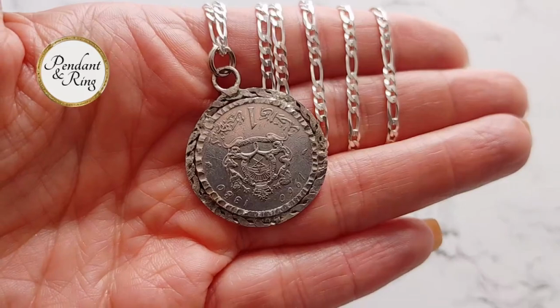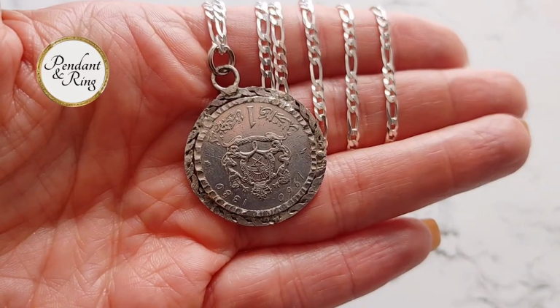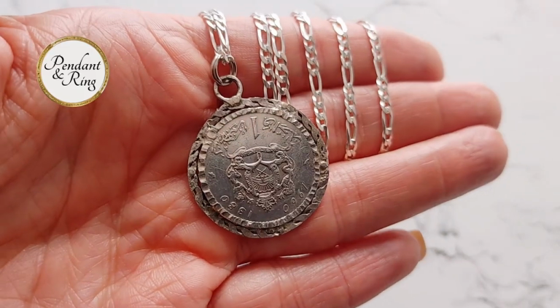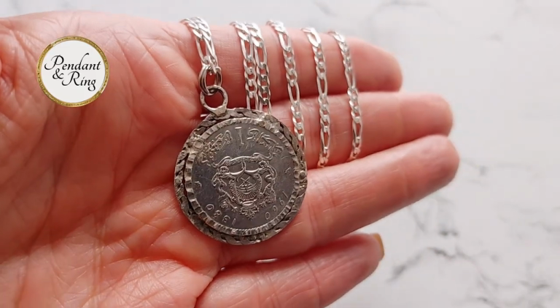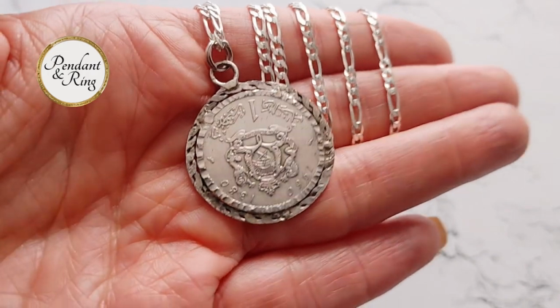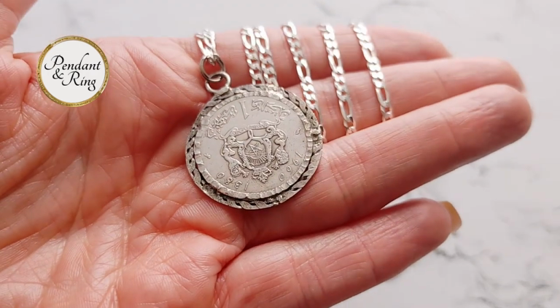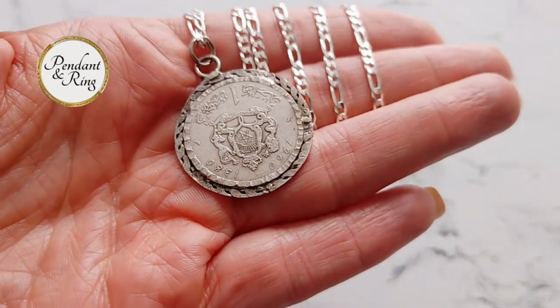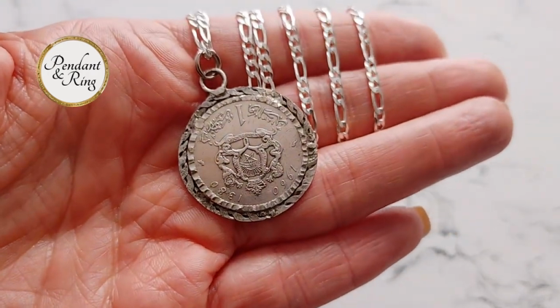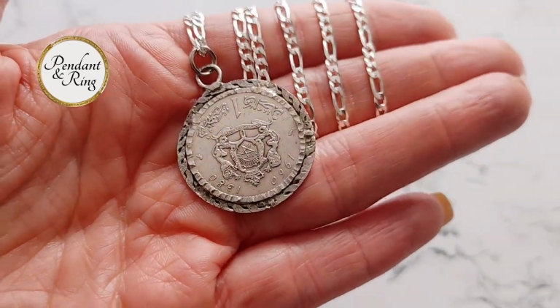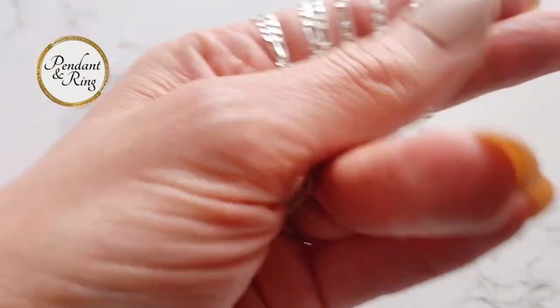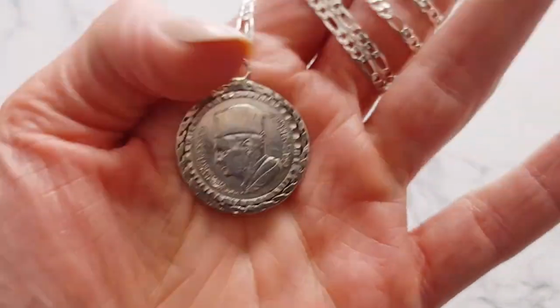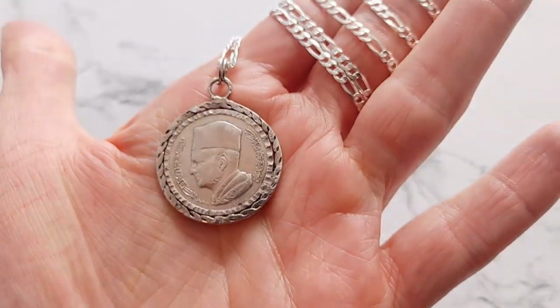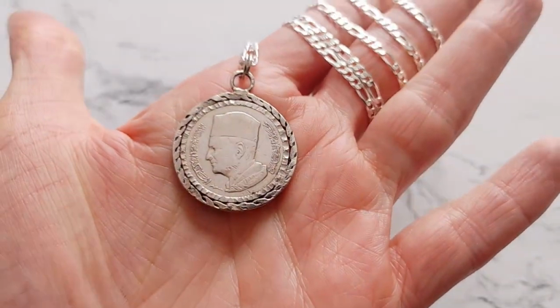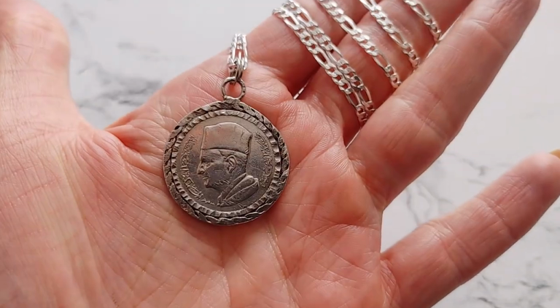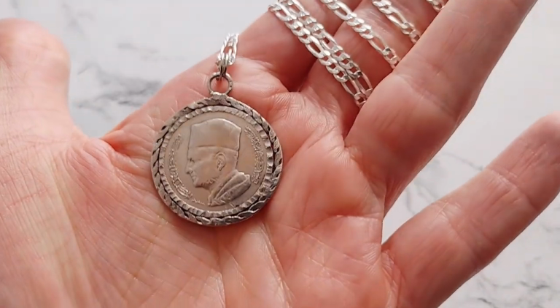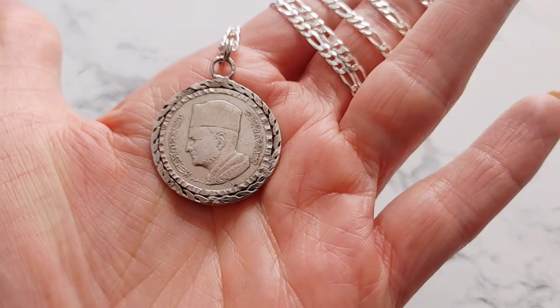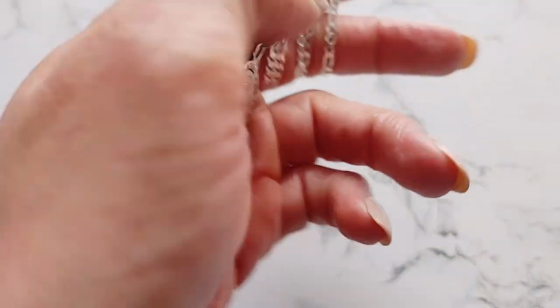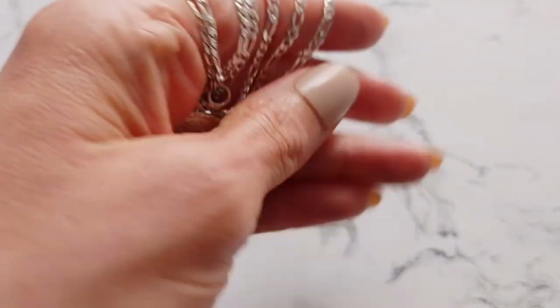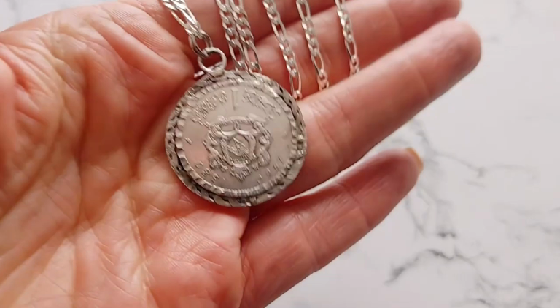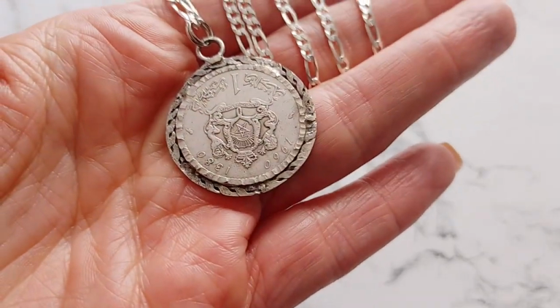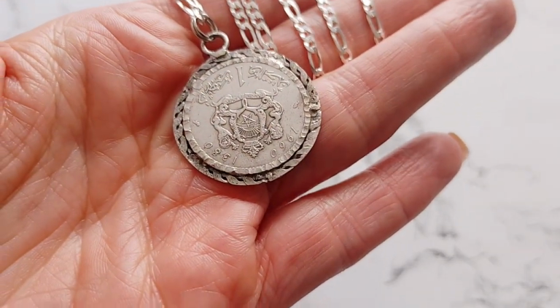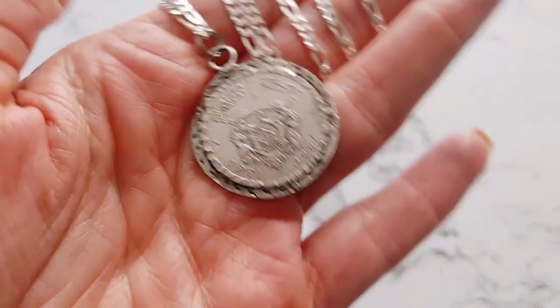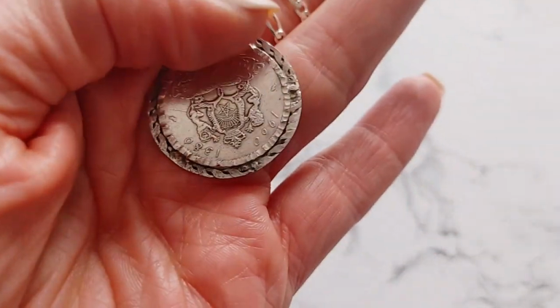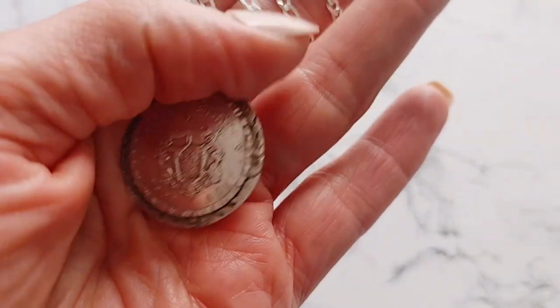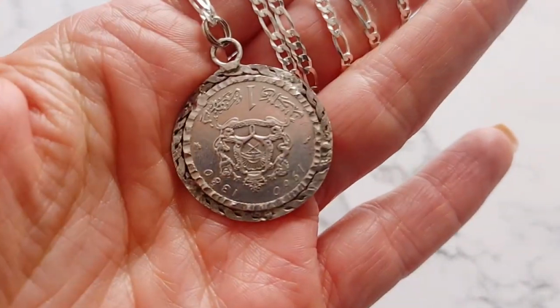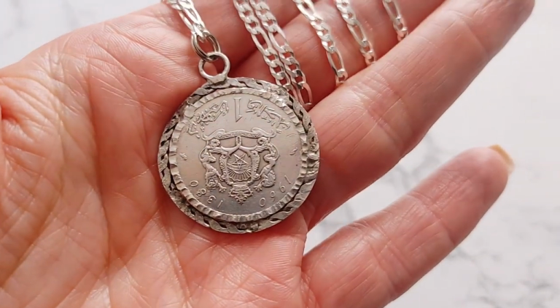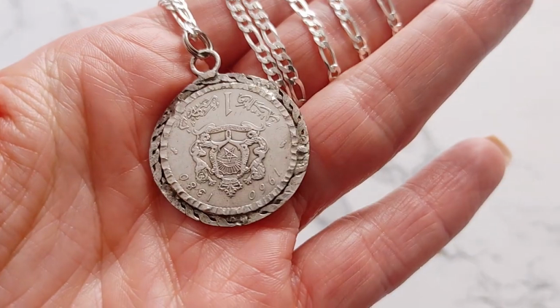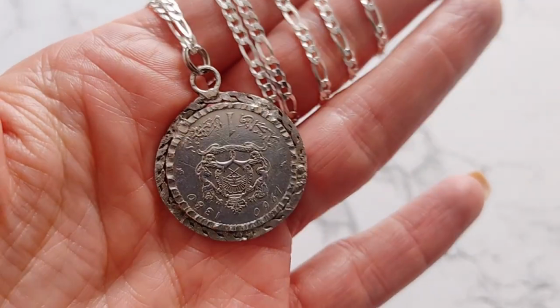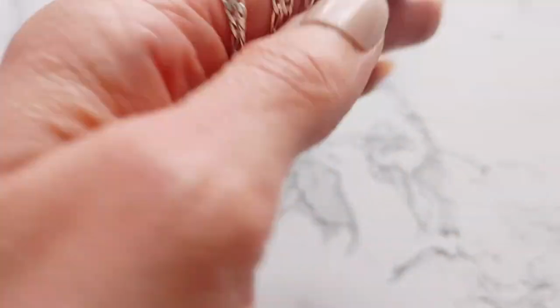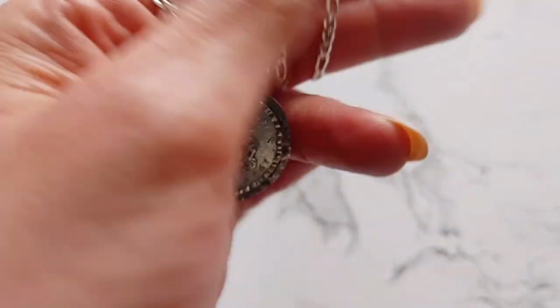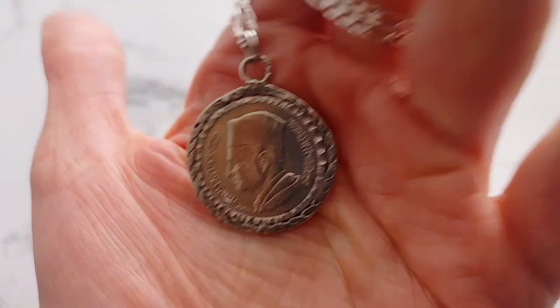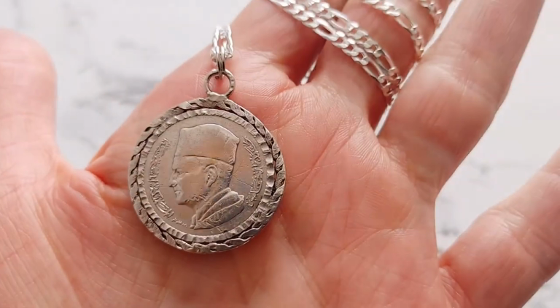This beautiful piece features a 1960 Moroccan silver Durham. The Morocco coinage features the five-pointed star as a pentagram, not as a solid shape. It makes for a very distinctive coin pendant. This pendant has a 27 mm diameter and rests on a sterling silver Figaro chain.